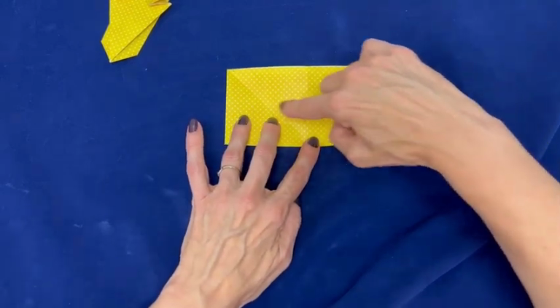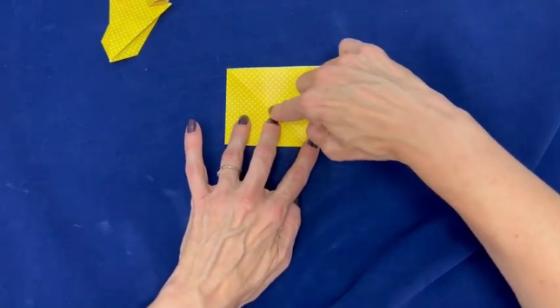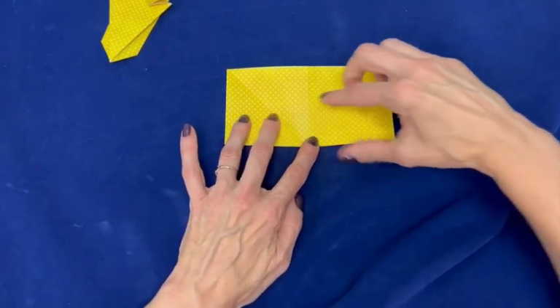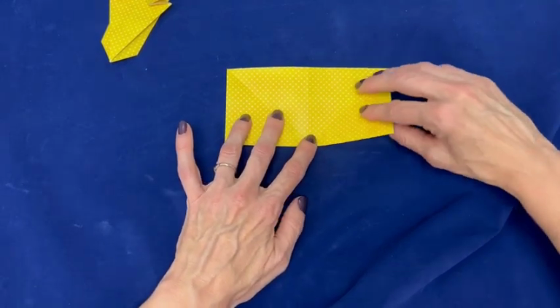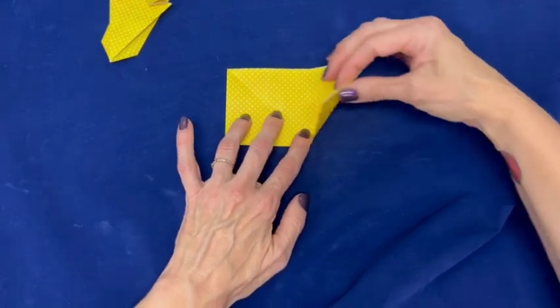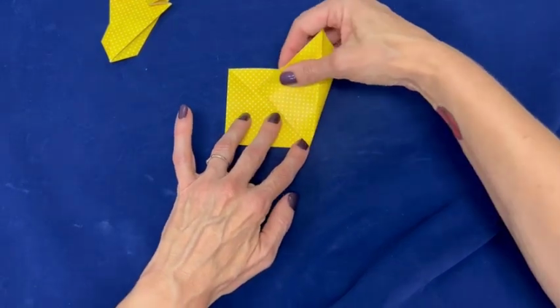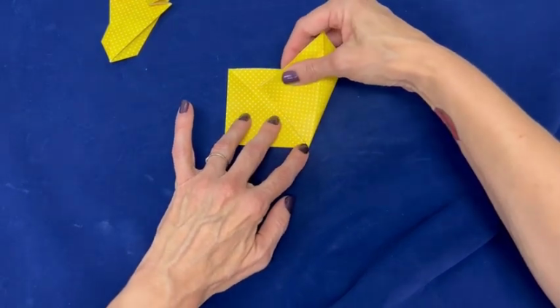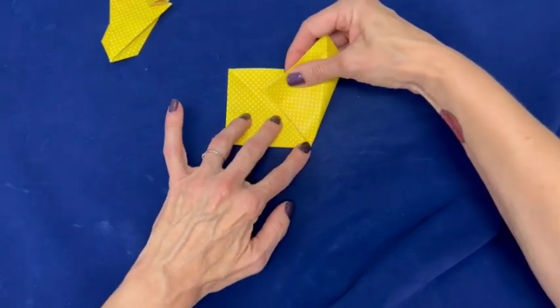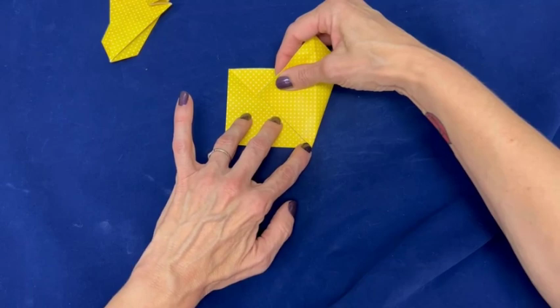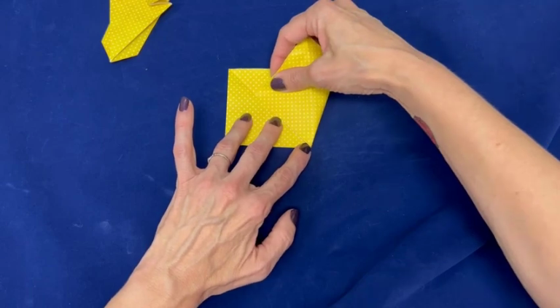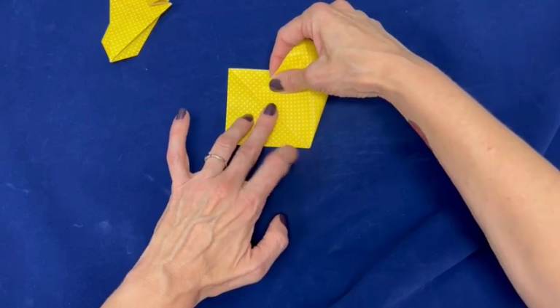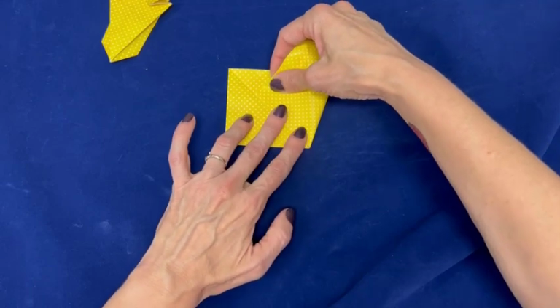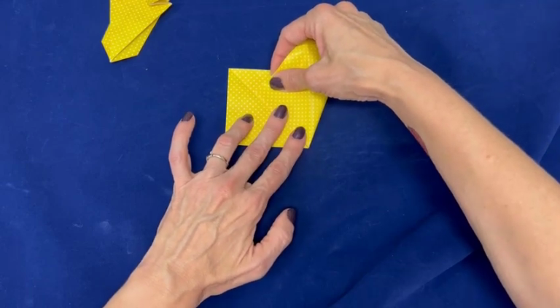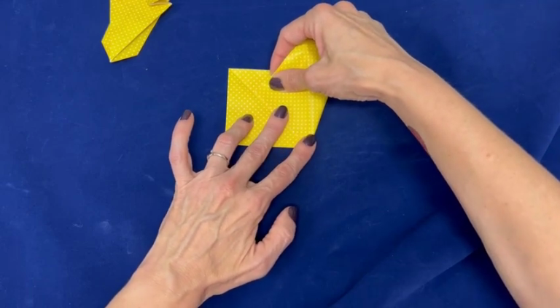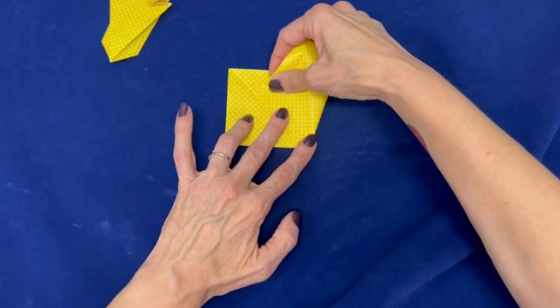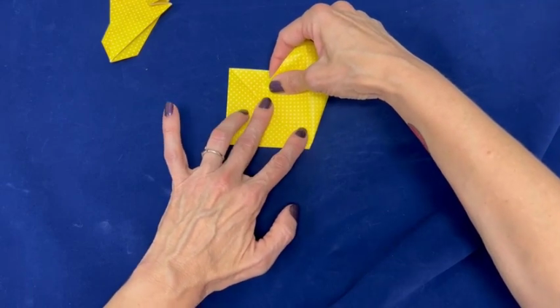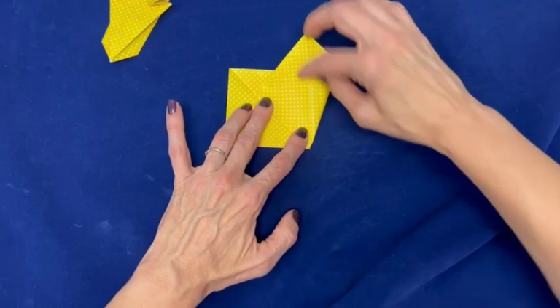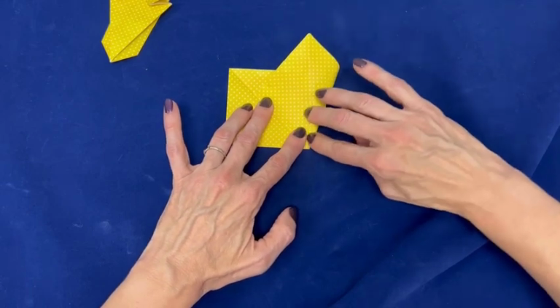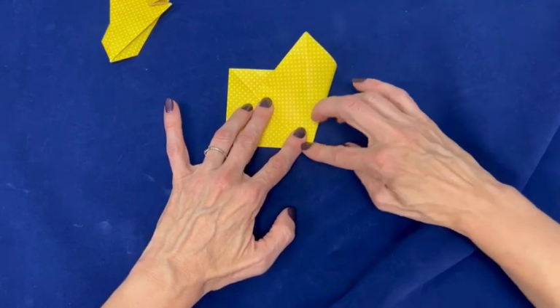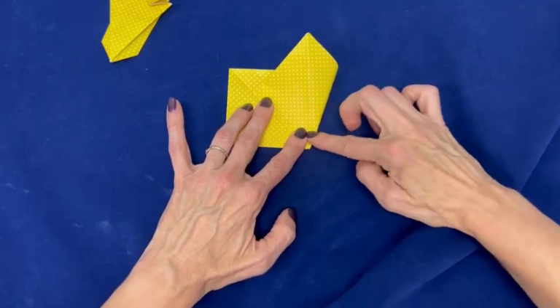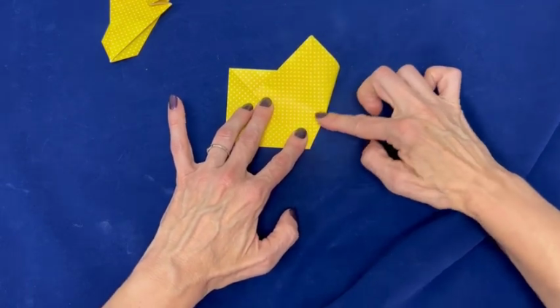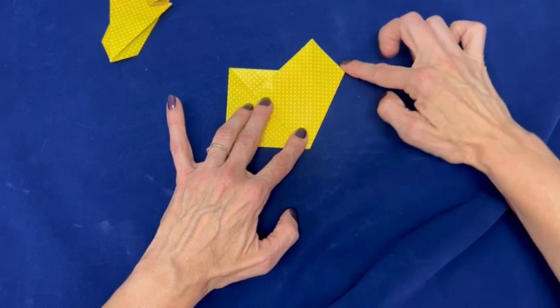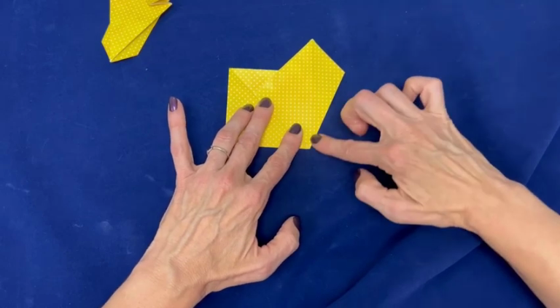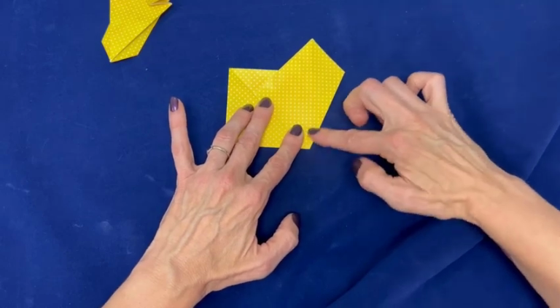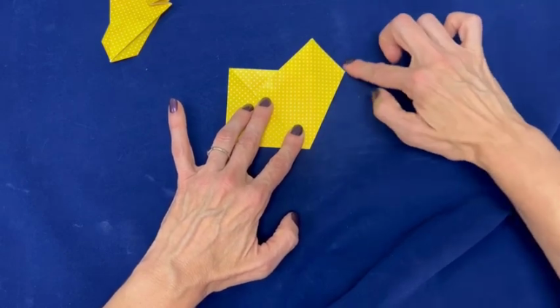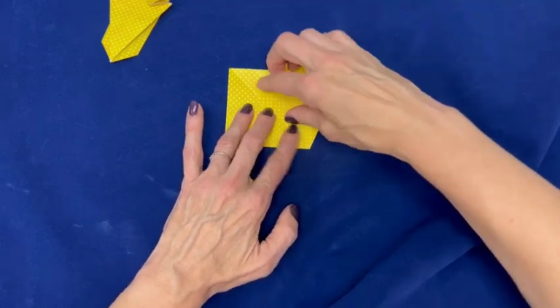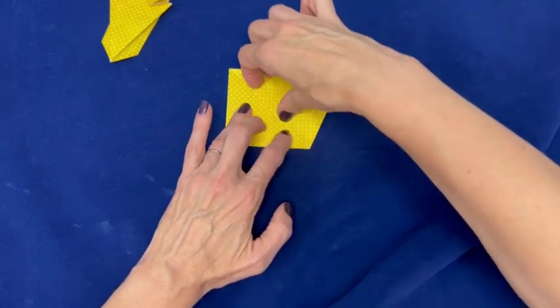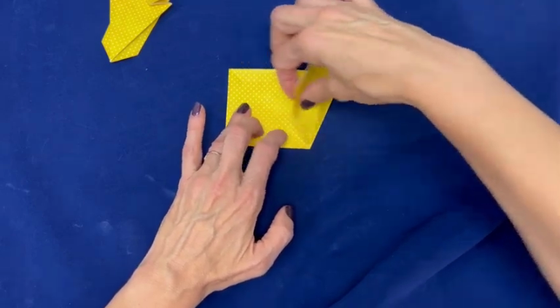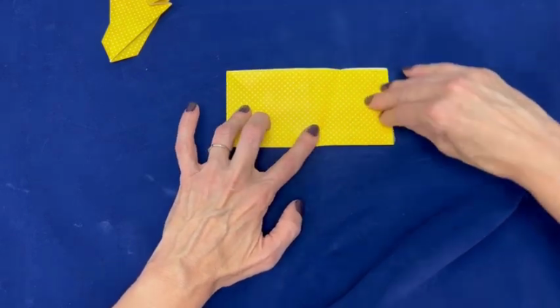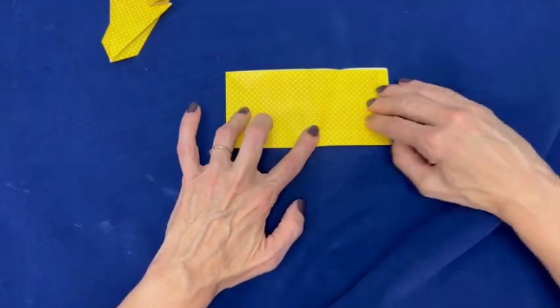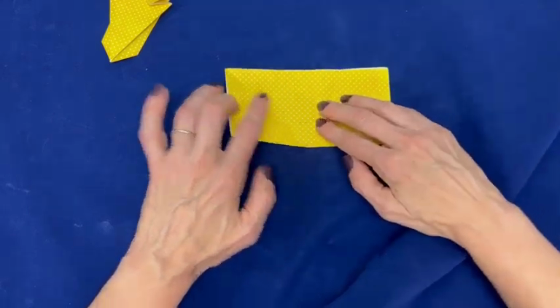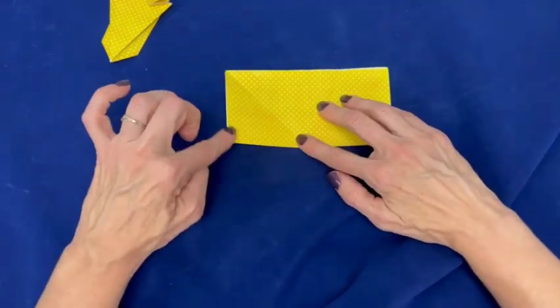Fold the lower right corner over to the diagonal crease on the left side. Fold it from the middle line. Open and repeat on the other side.